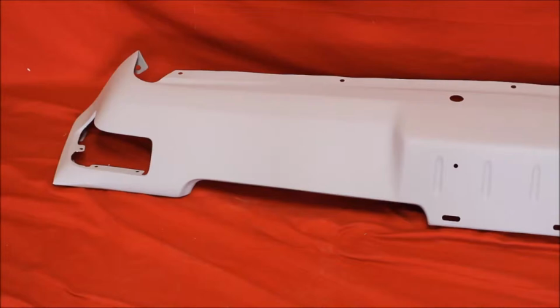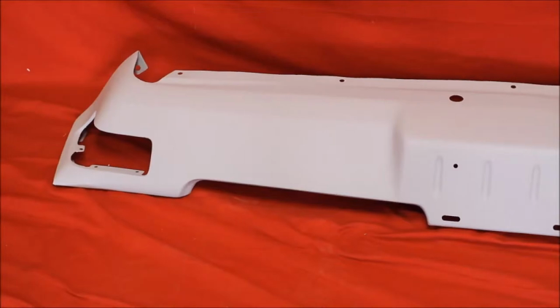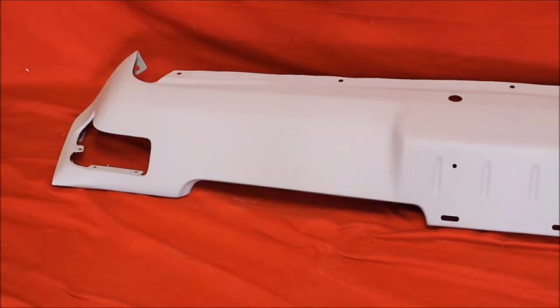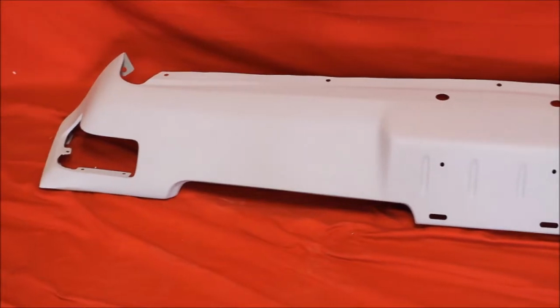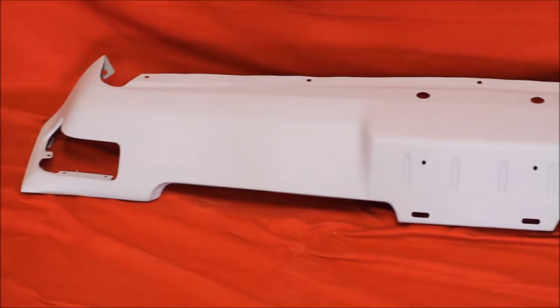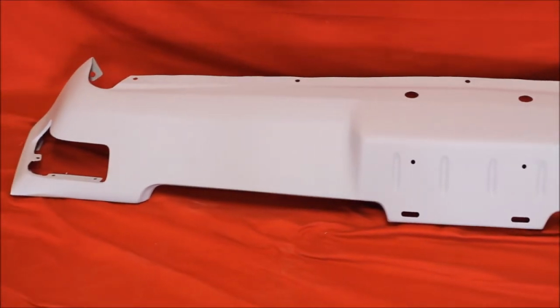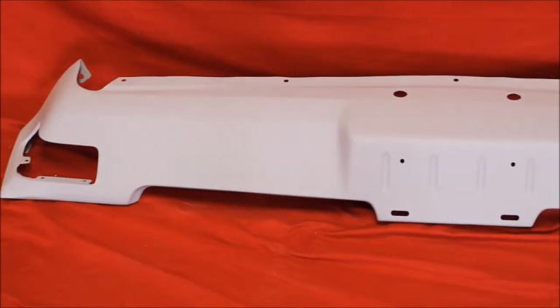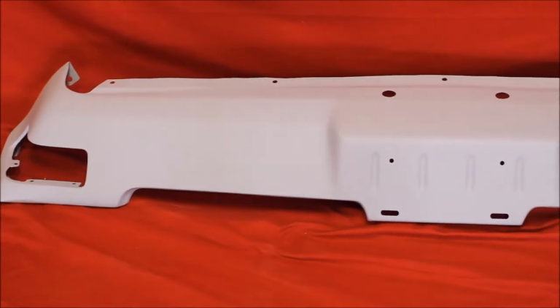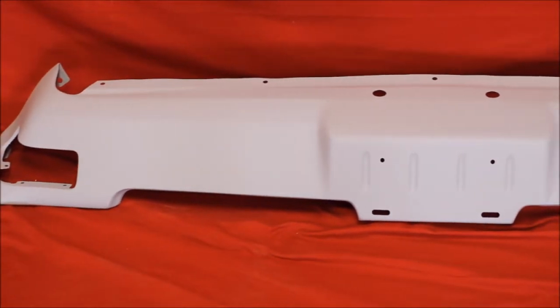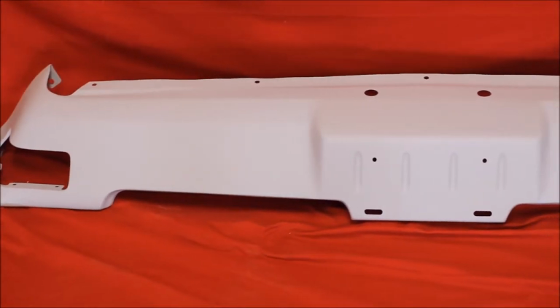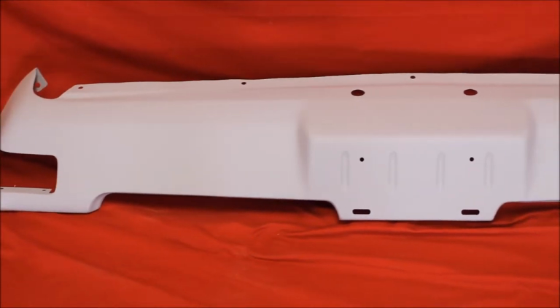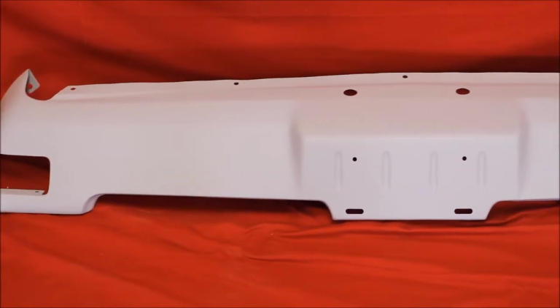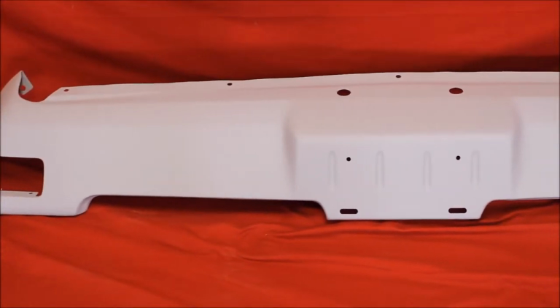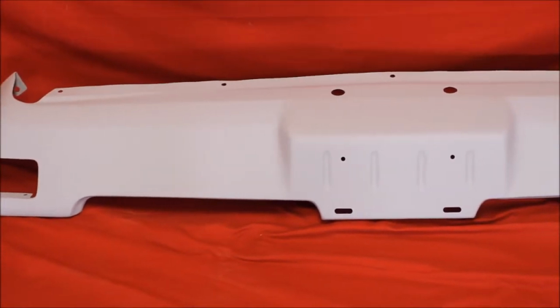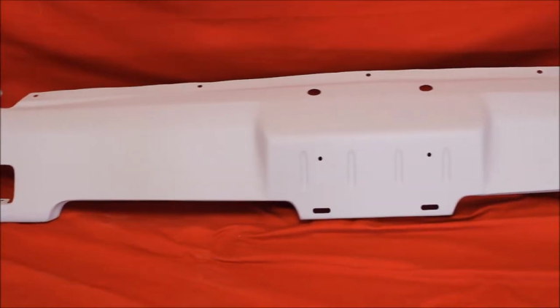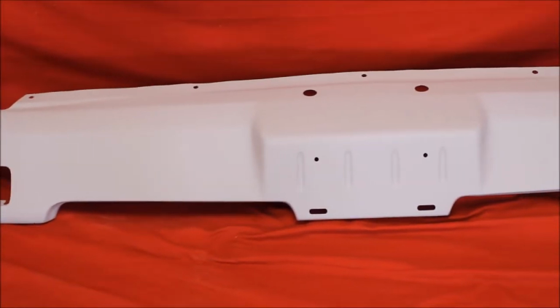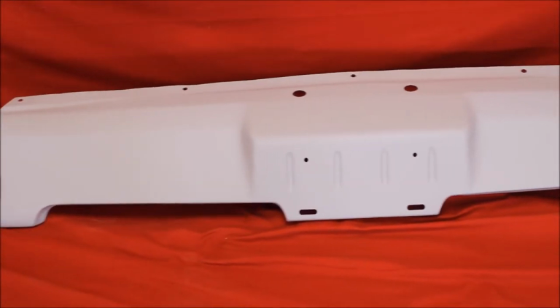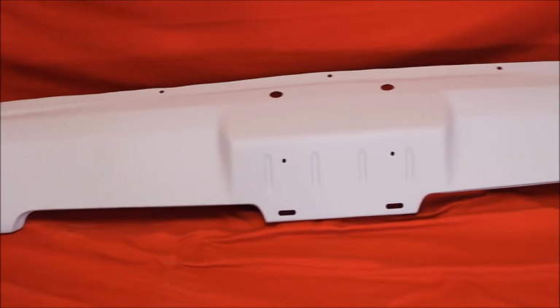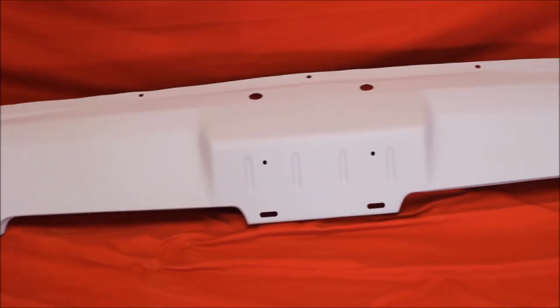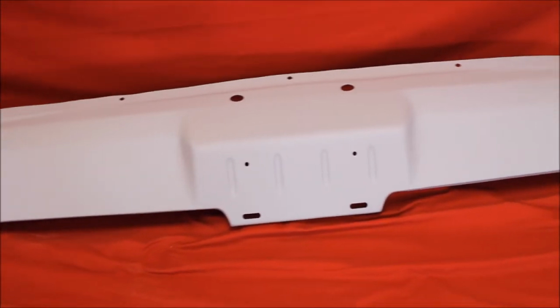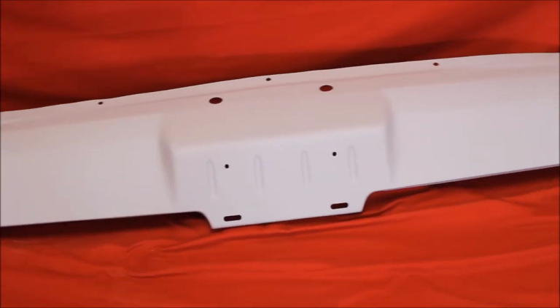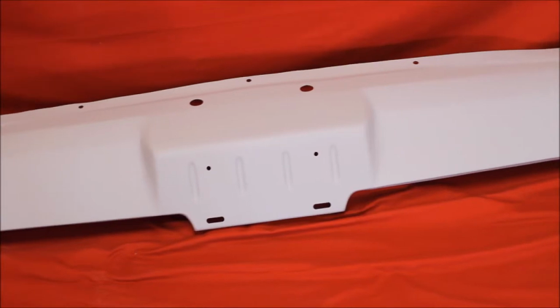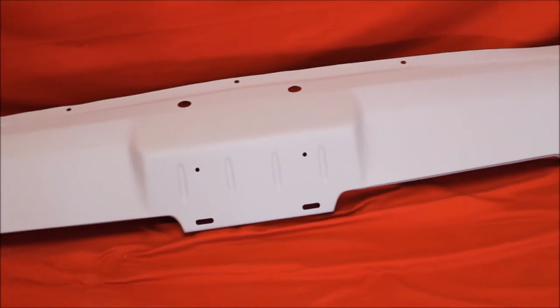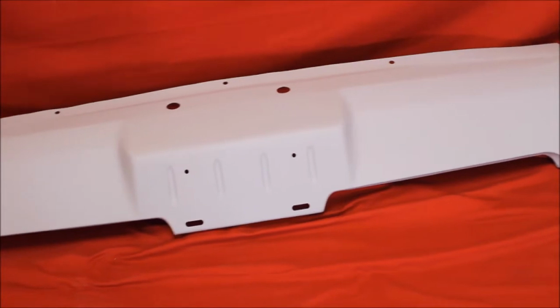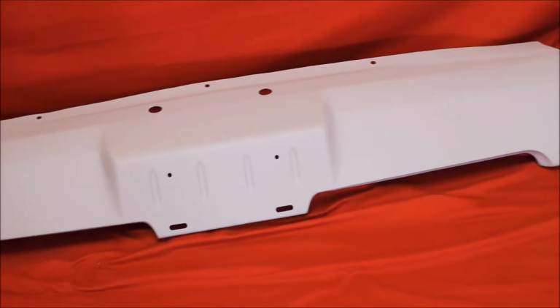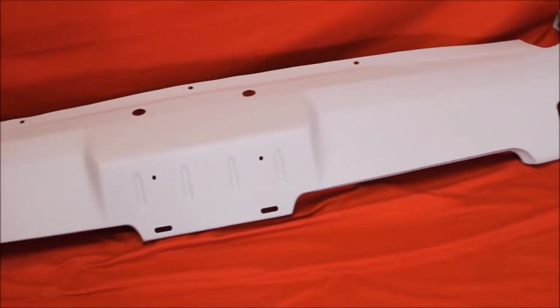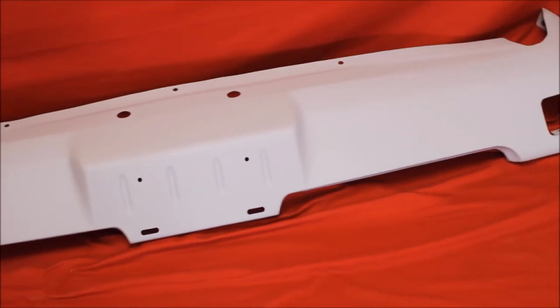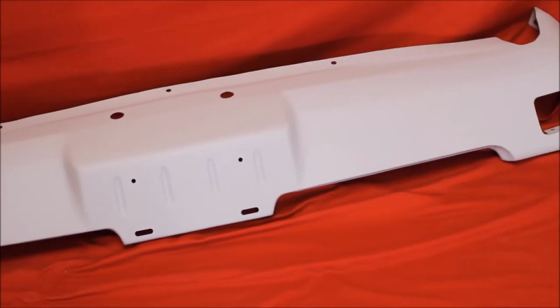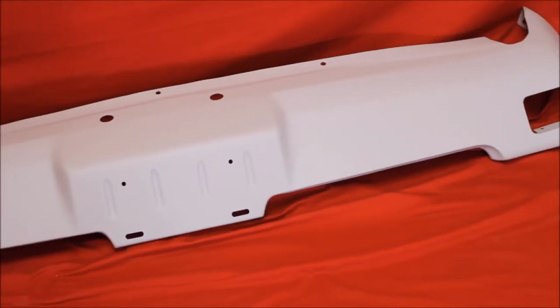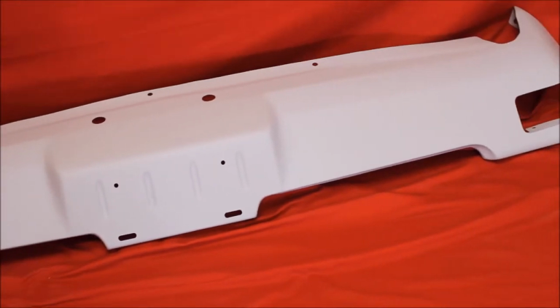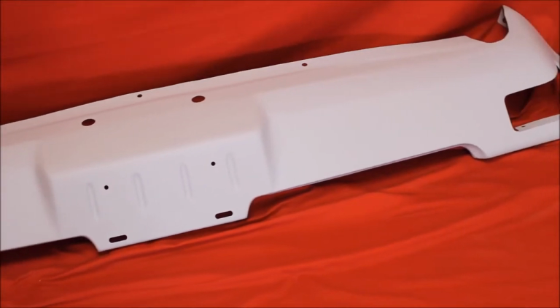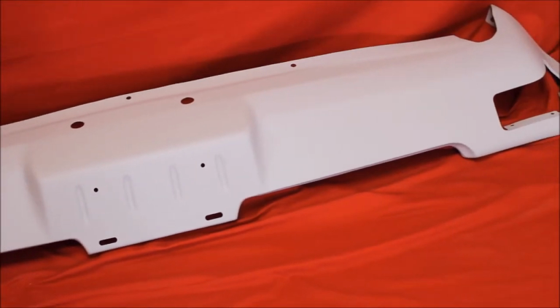We finished this valance out. It was a nice straight valance. It already has plastic in it. It's ready to go. It's very nice as you can see.